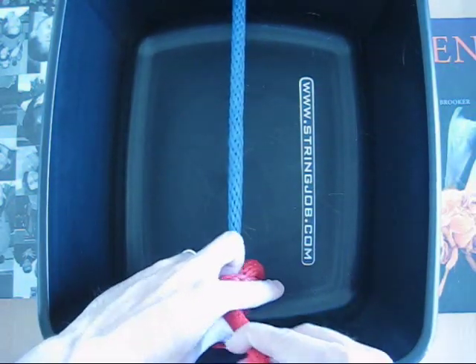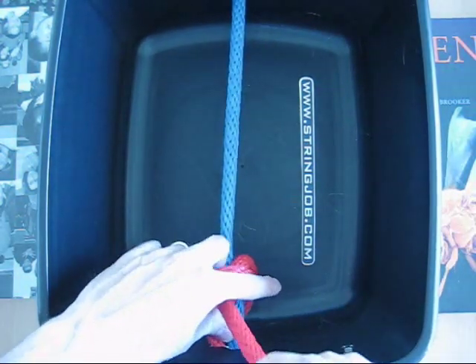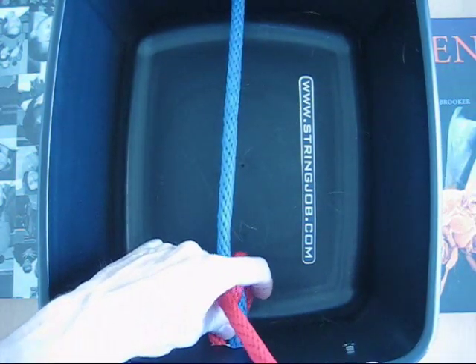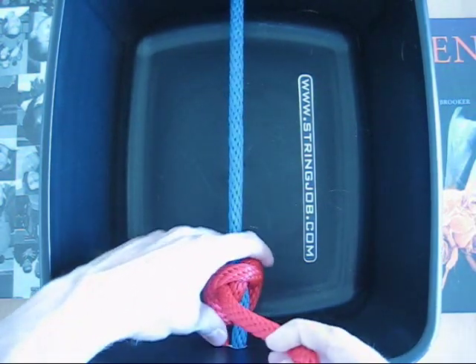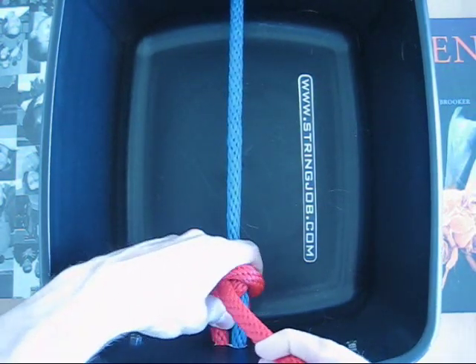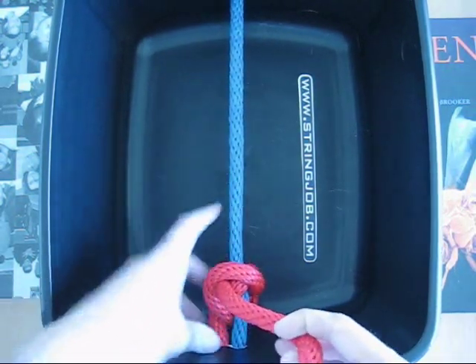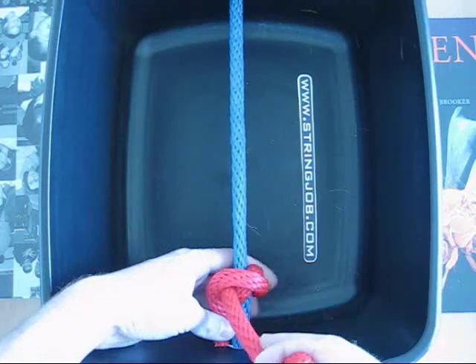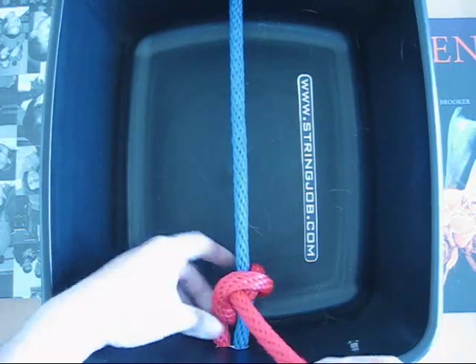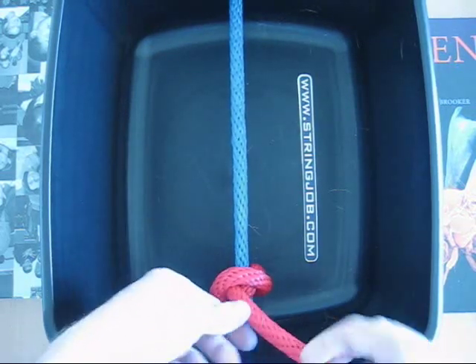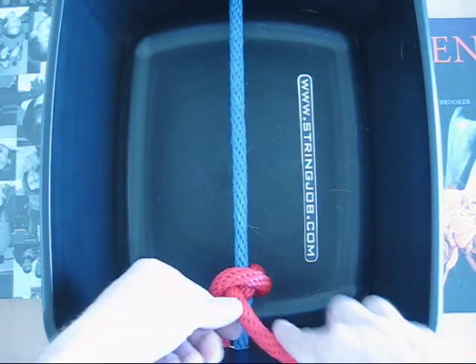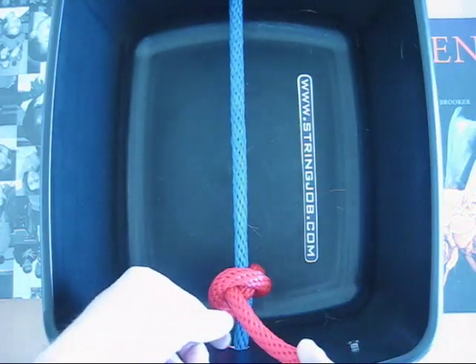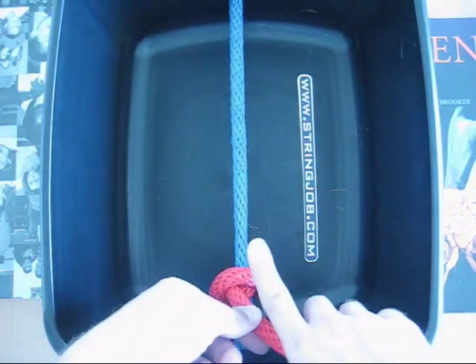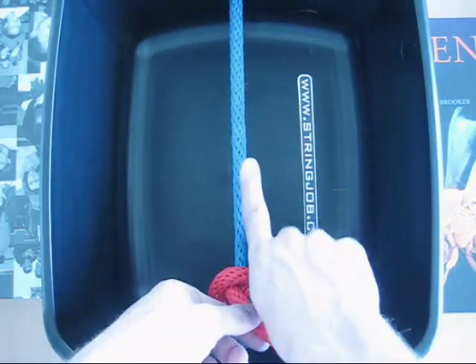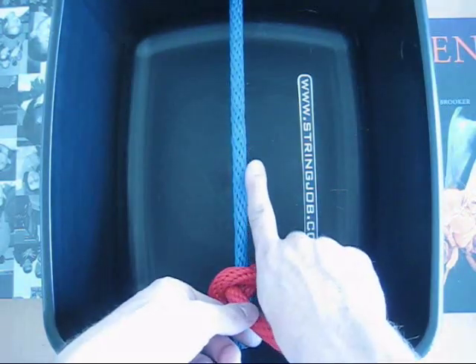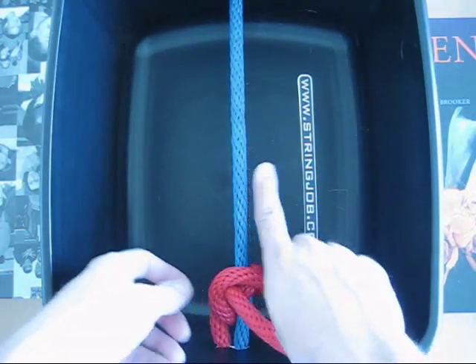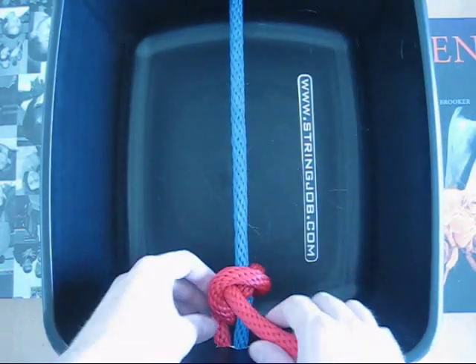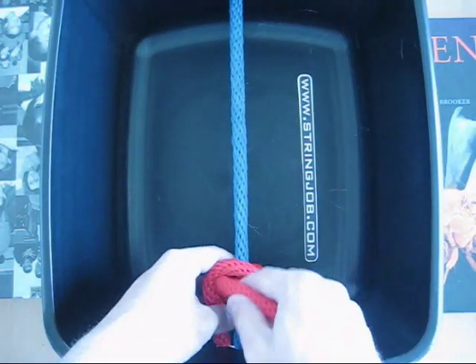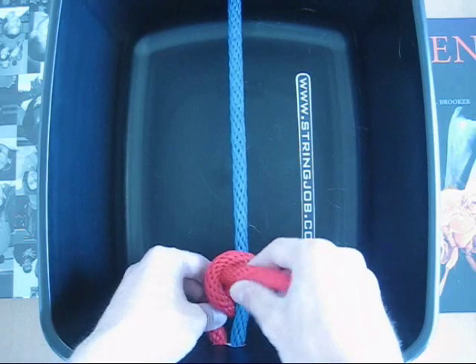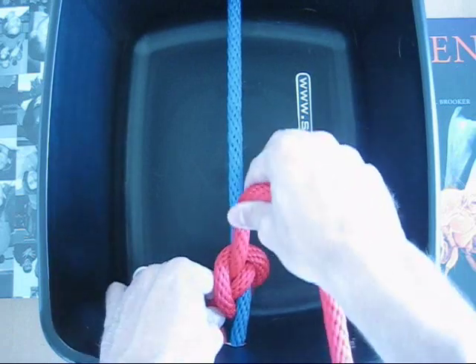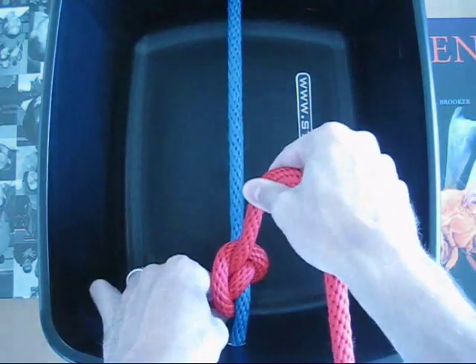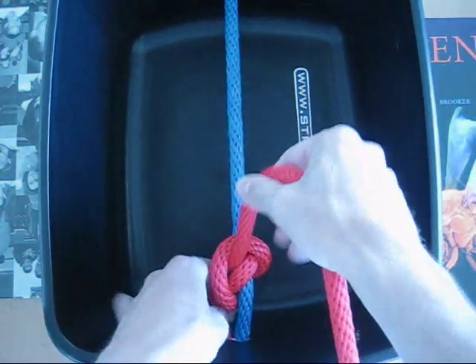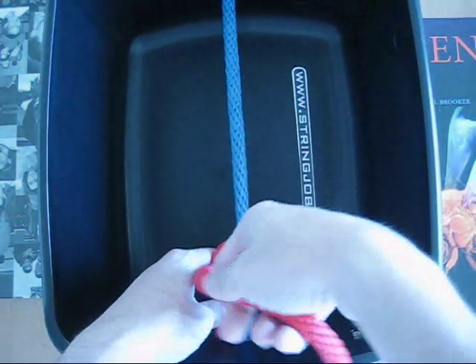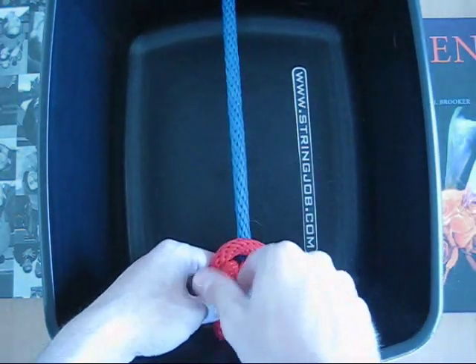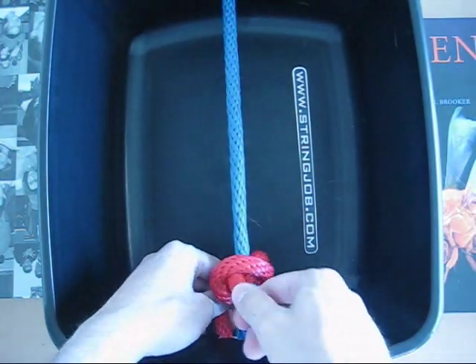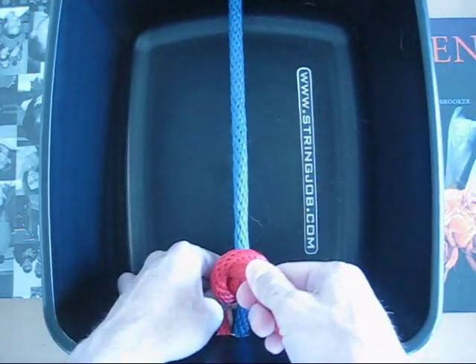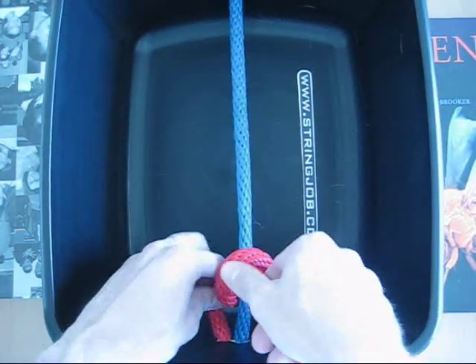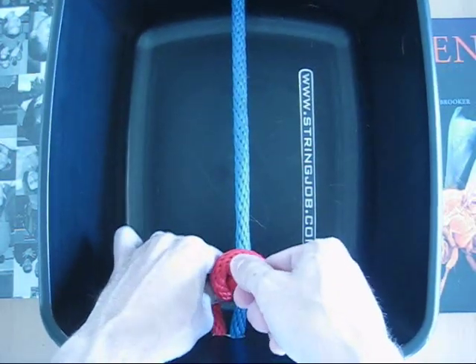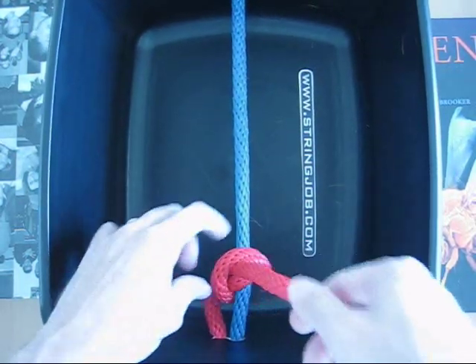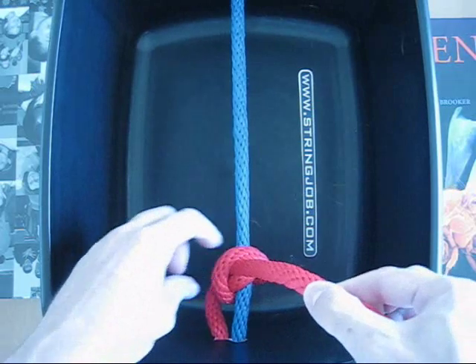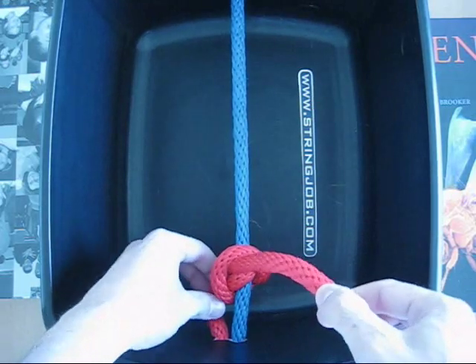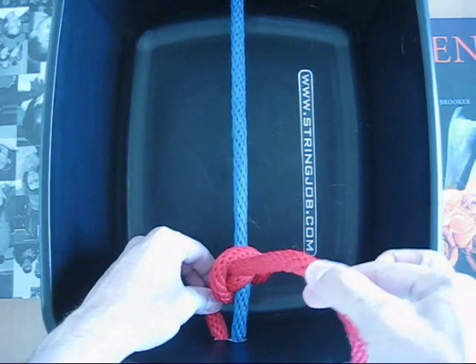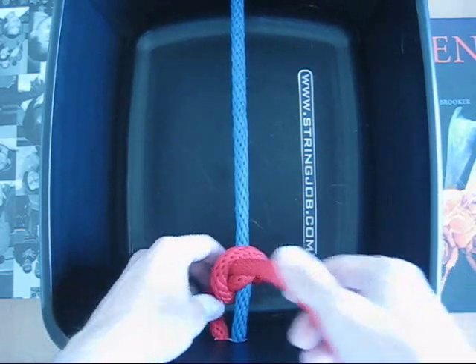The benefit of this knot is that the tail points along the frame instead of along the anchor string. But just like the regular starting knot, you're going to want to pull both sides — pull outside of the frame and this side.